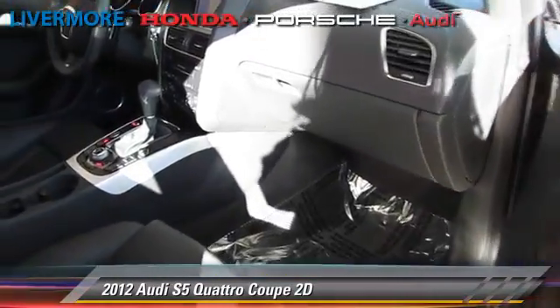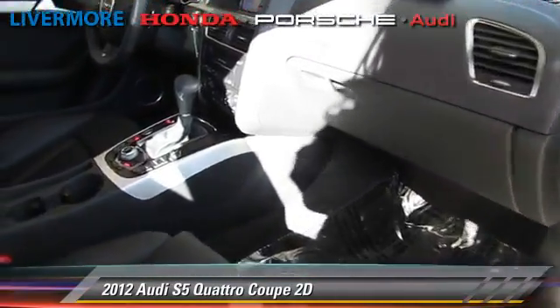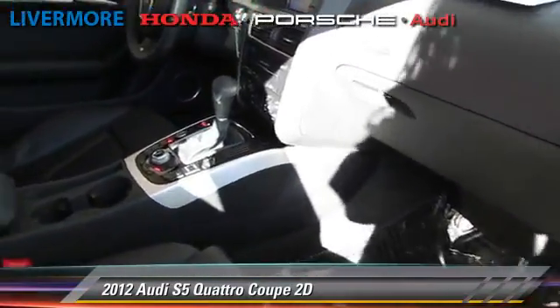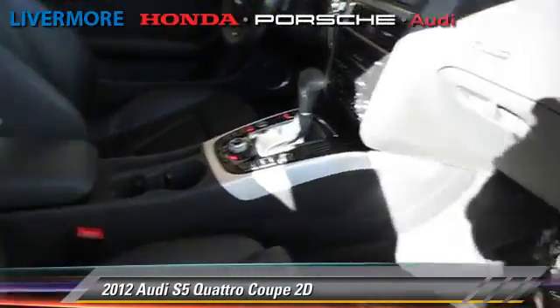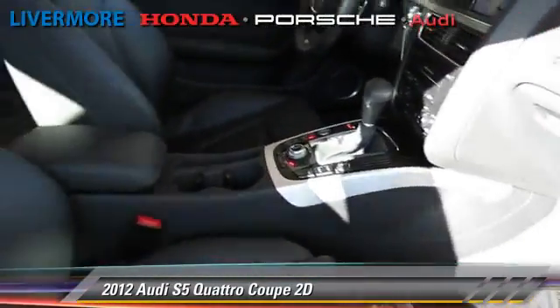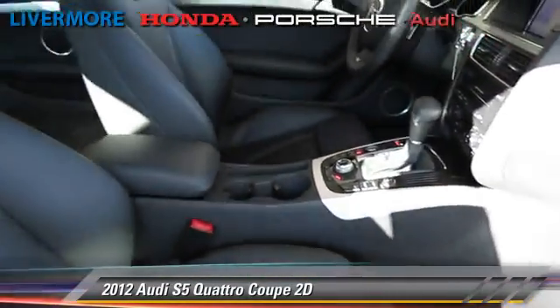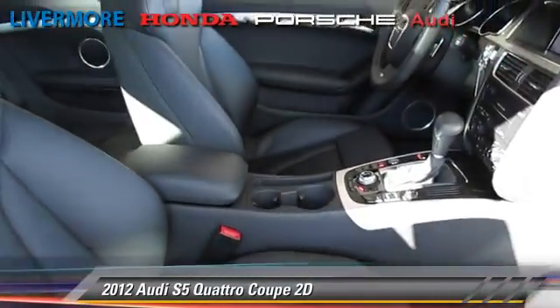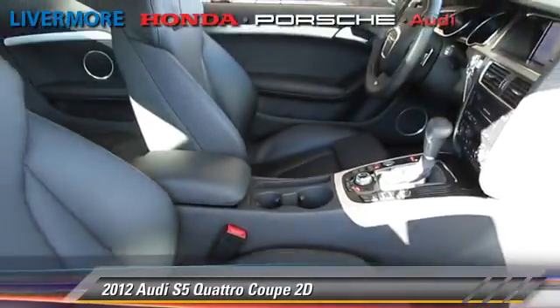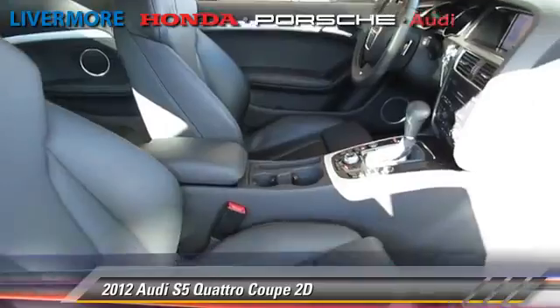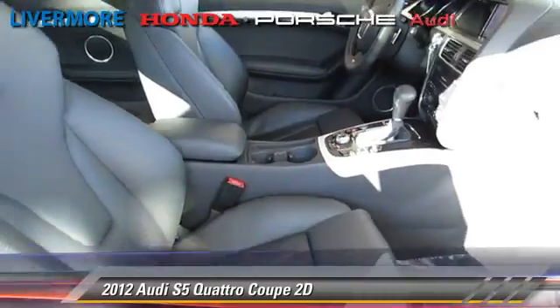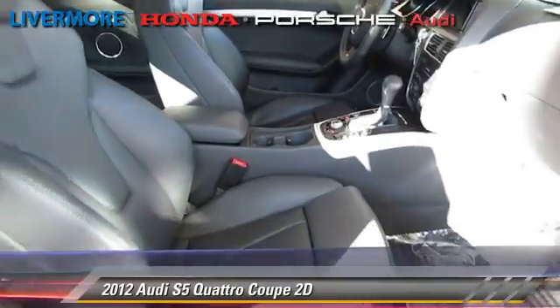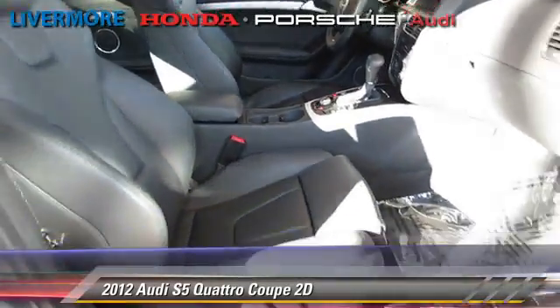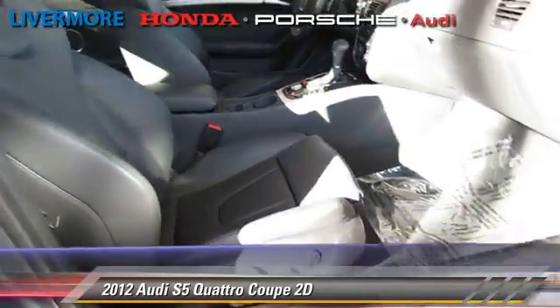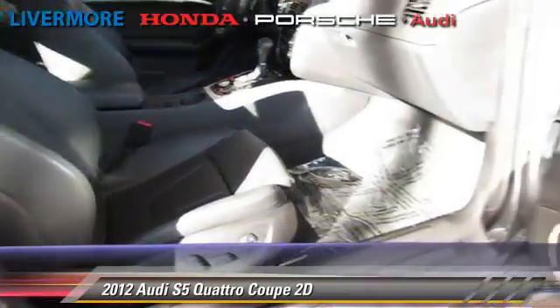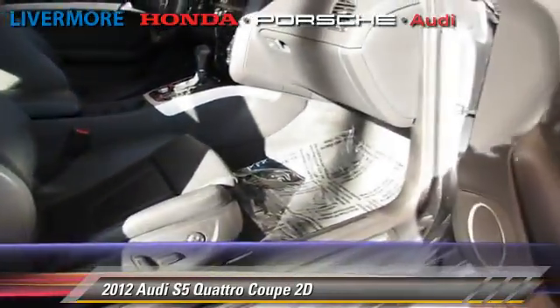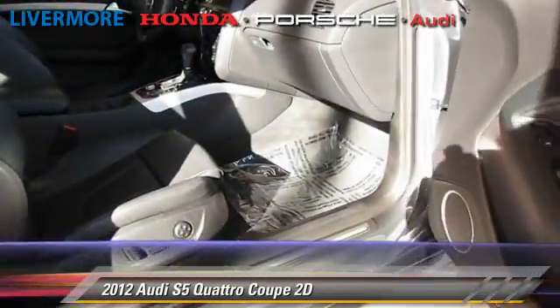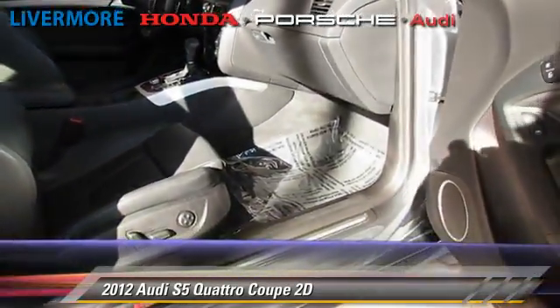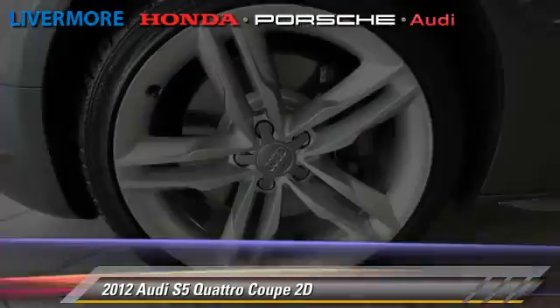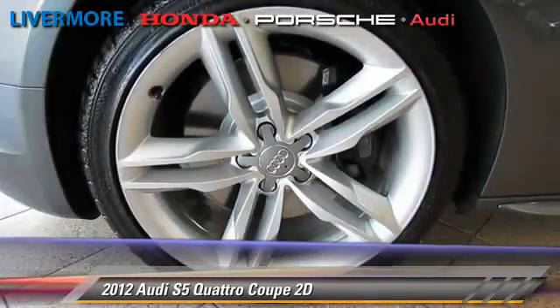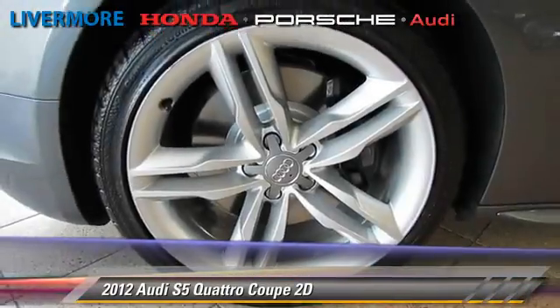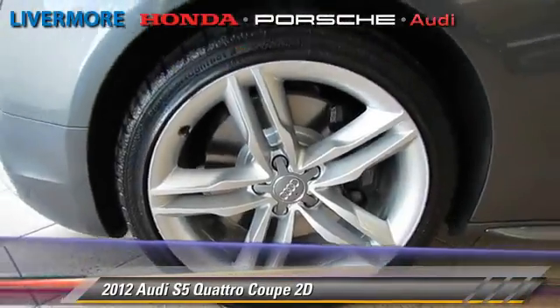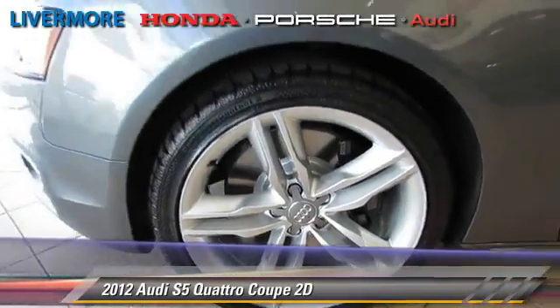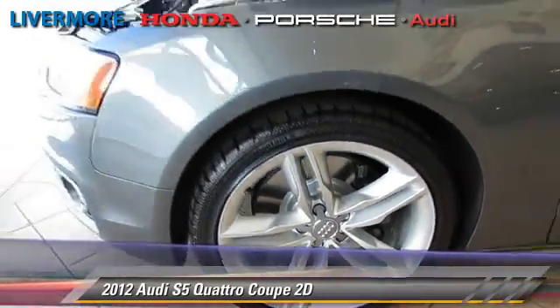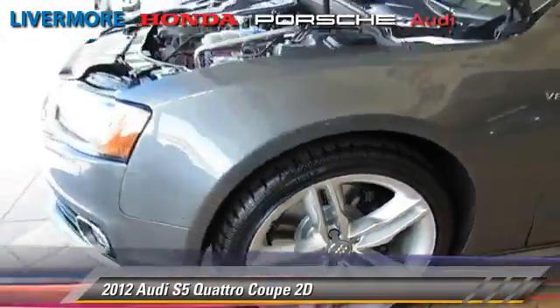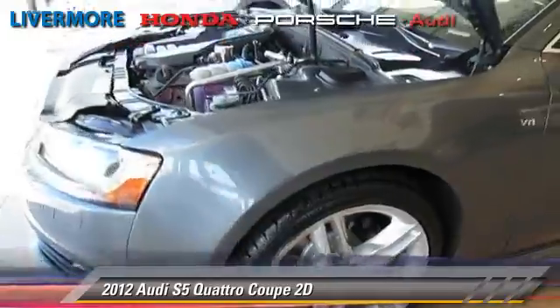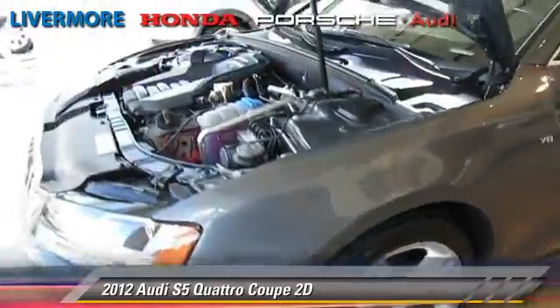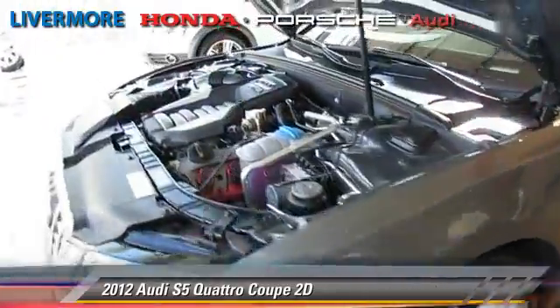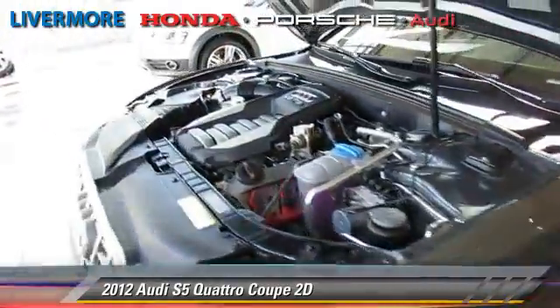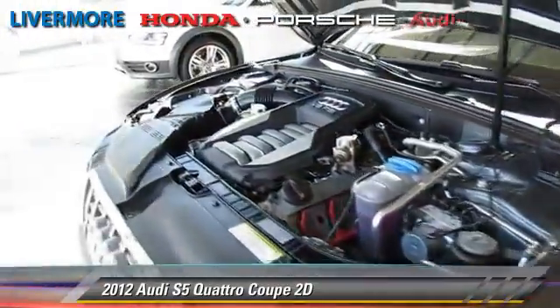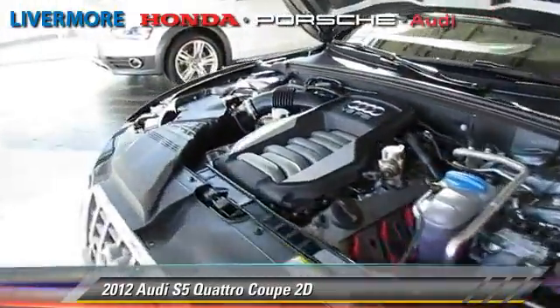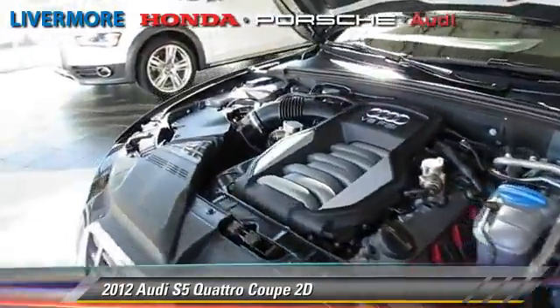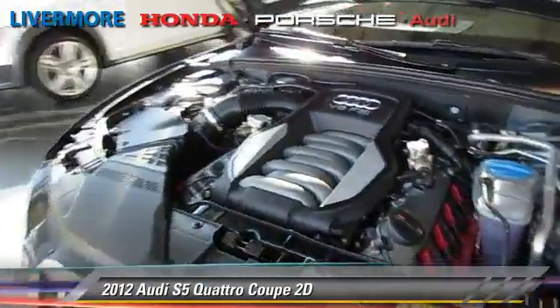Comfort and convenience features include Bang & Olufsen sound, prestige package, heated seats, Bluetooth wireless, and navigation system.